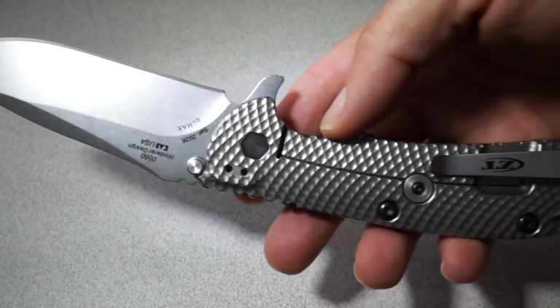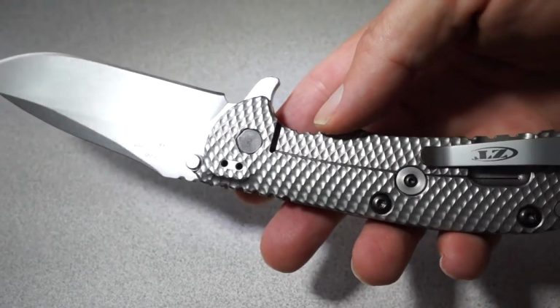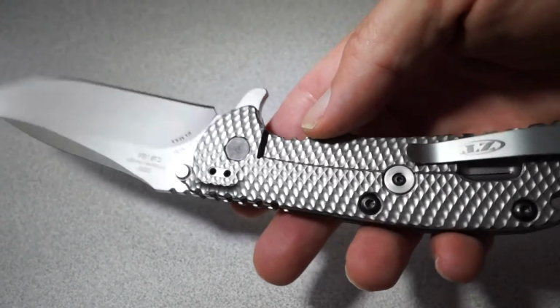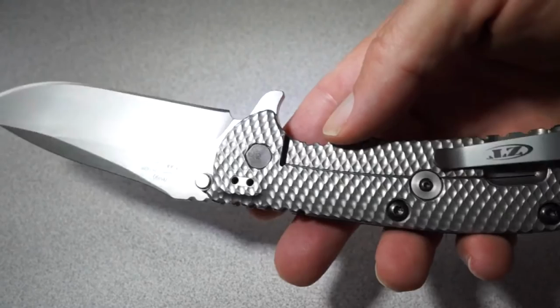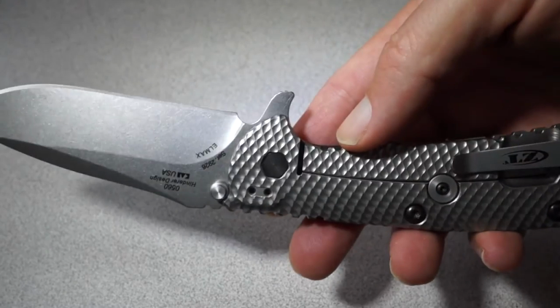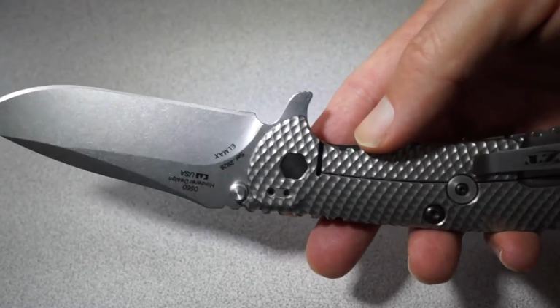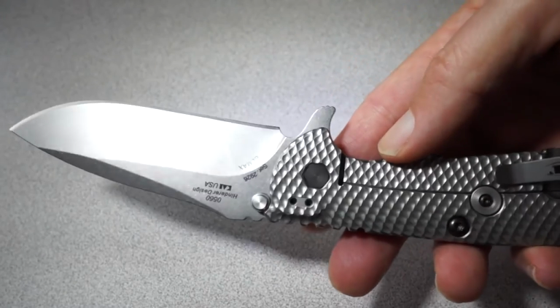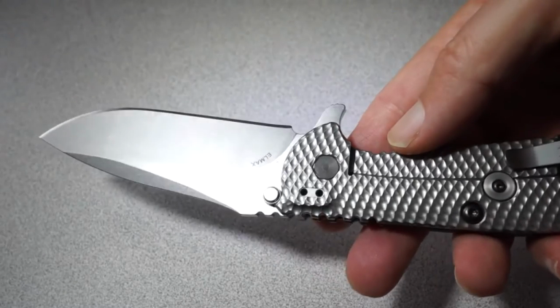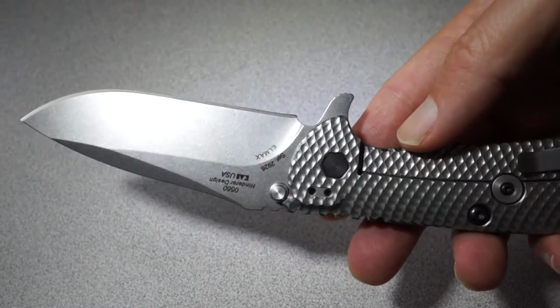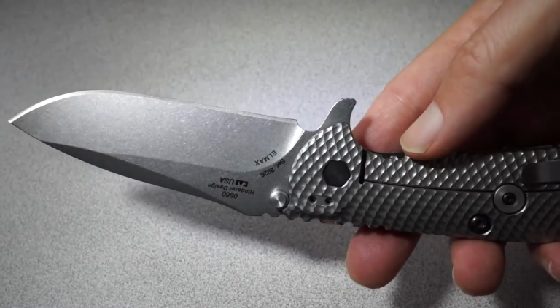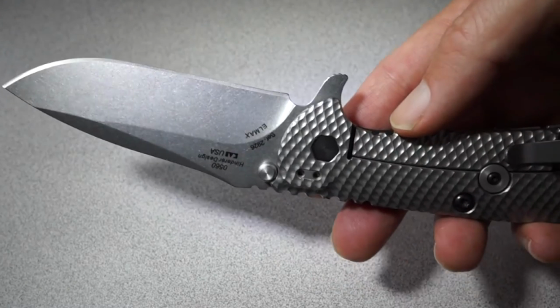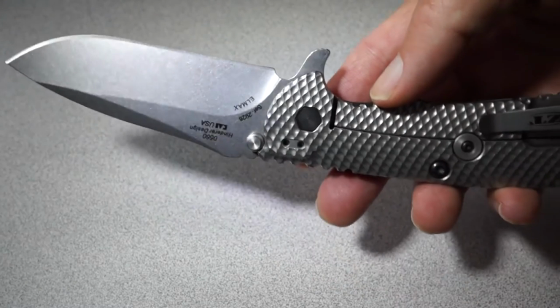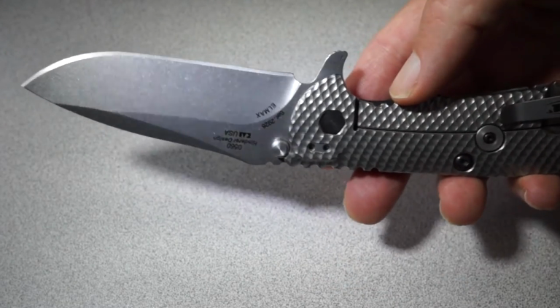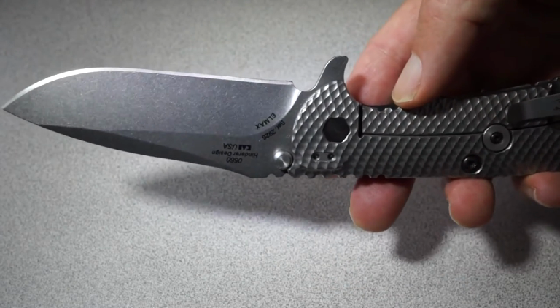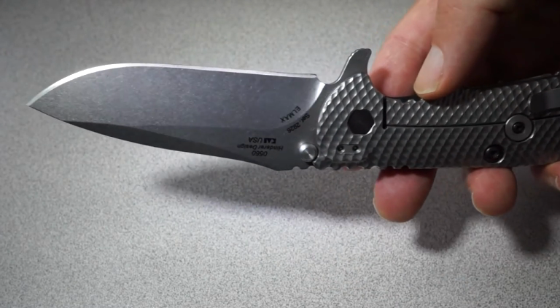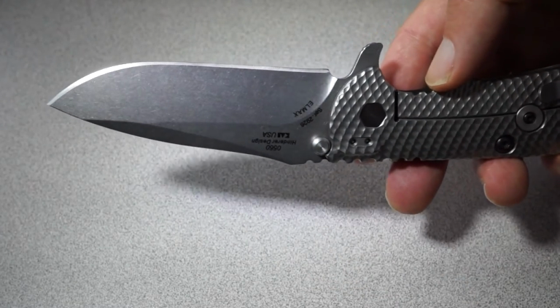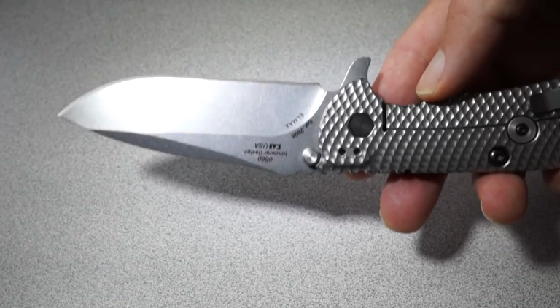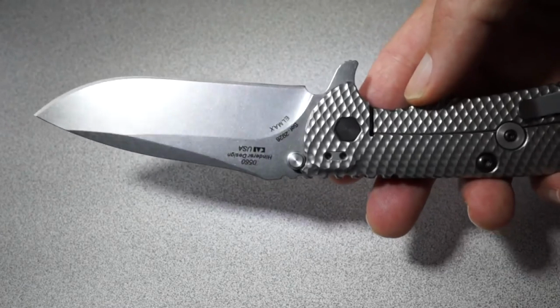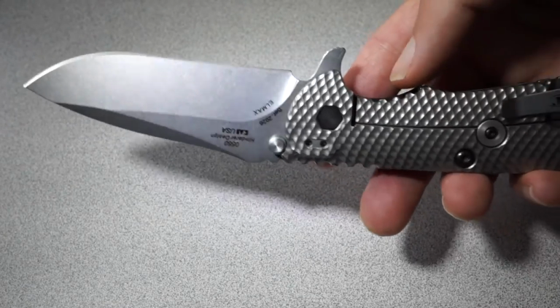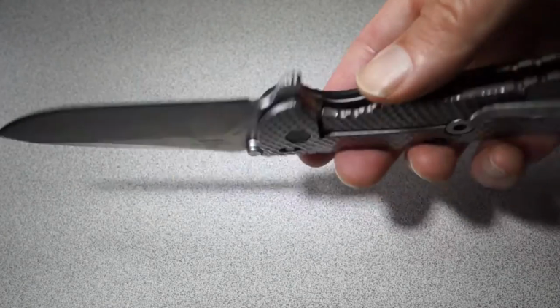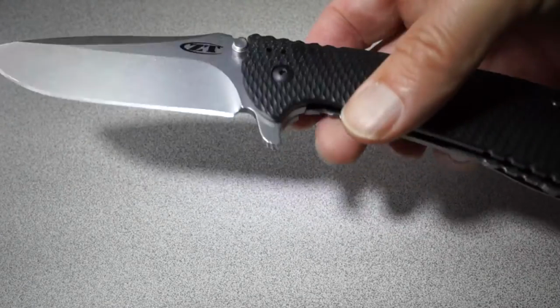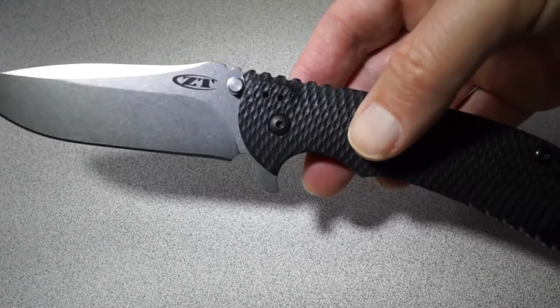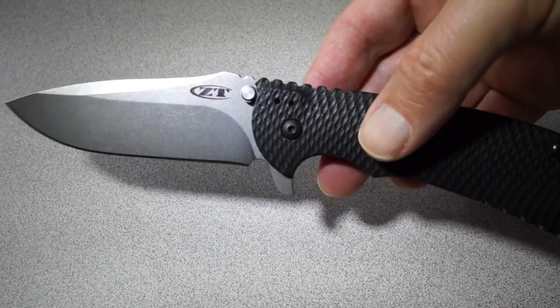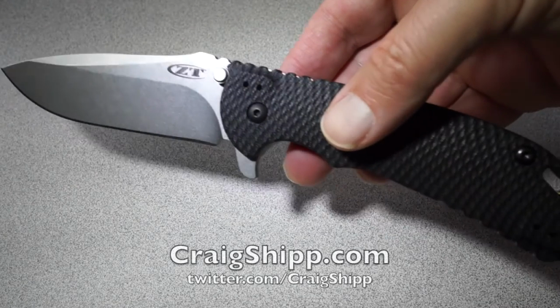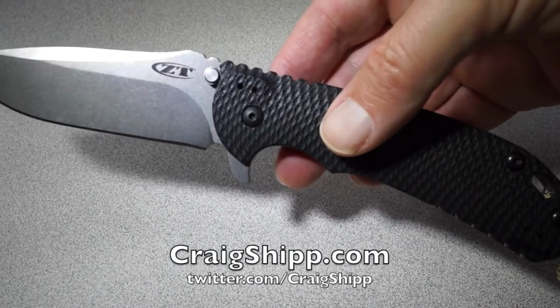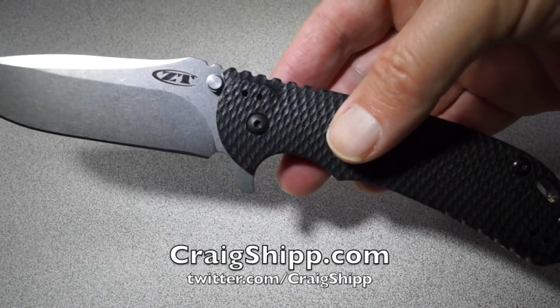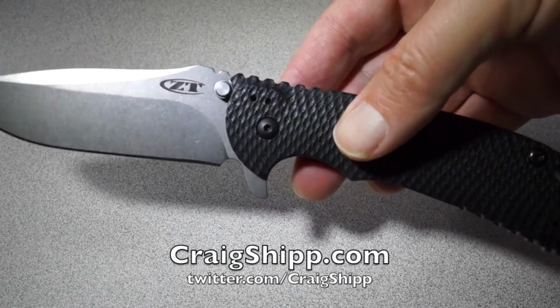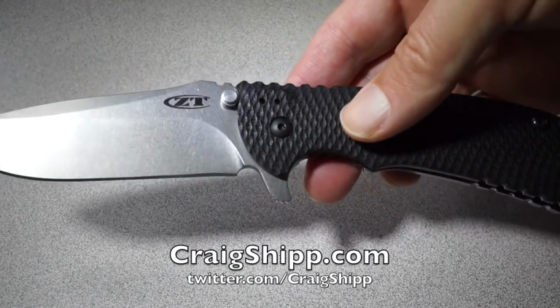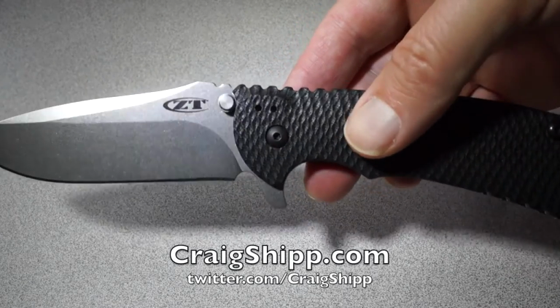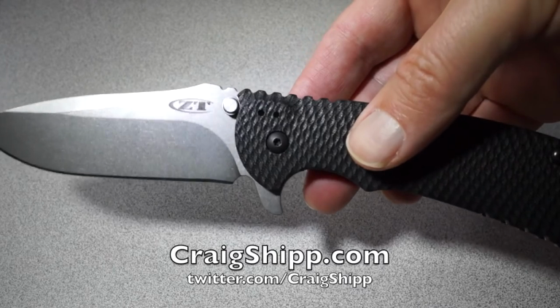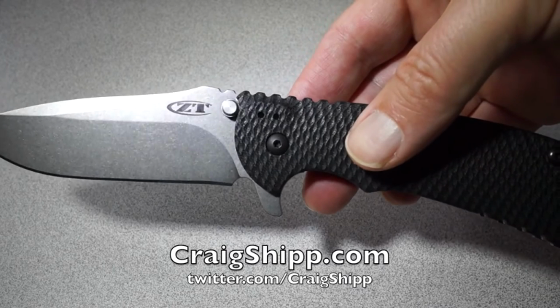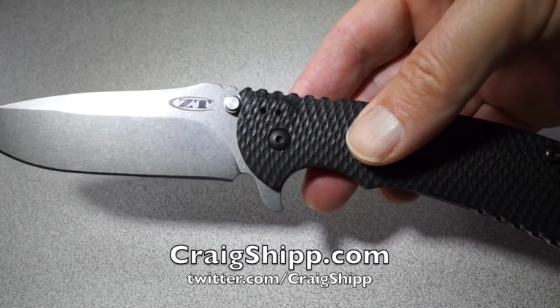So if you're left-handed, buy one of these immediately. If you're right-handed, buy it anyway — it's a fantastic knife. Thanks for watching.